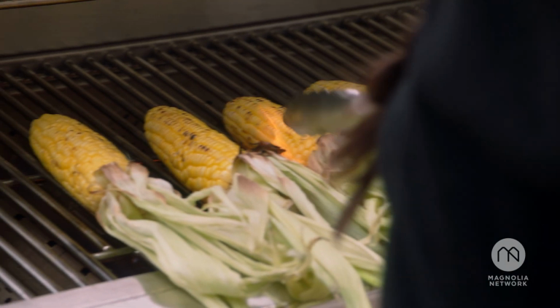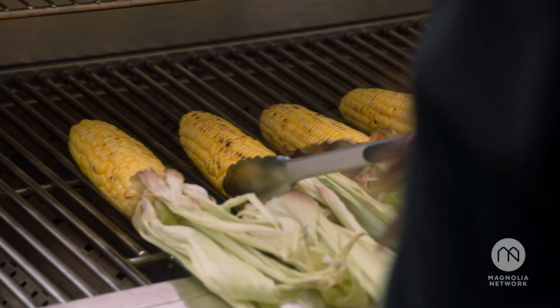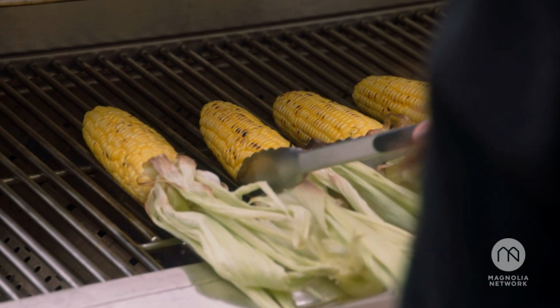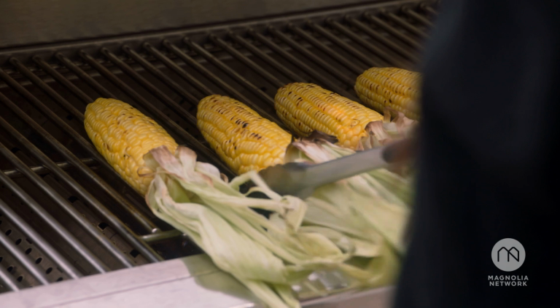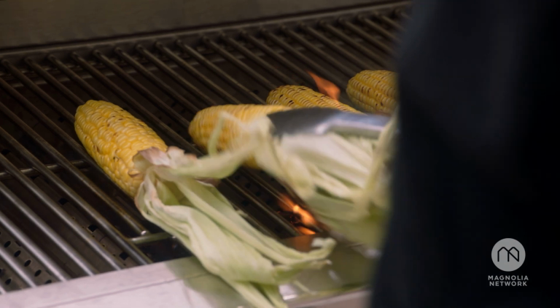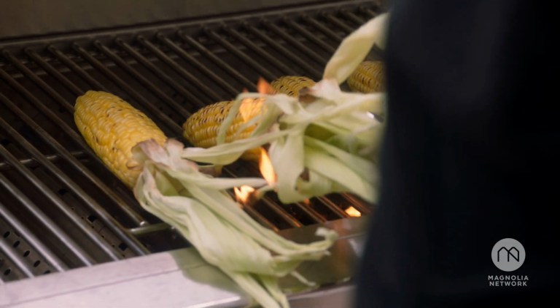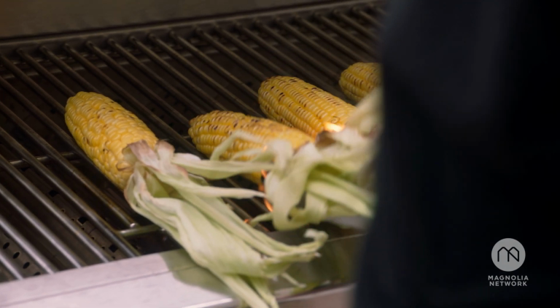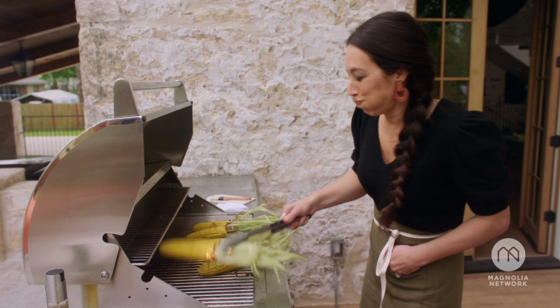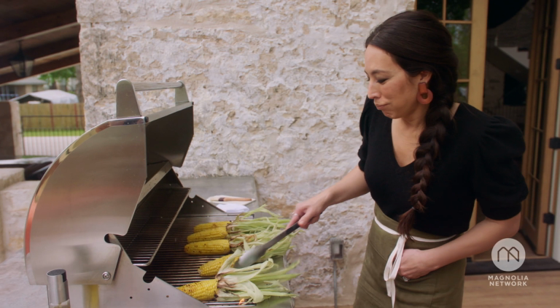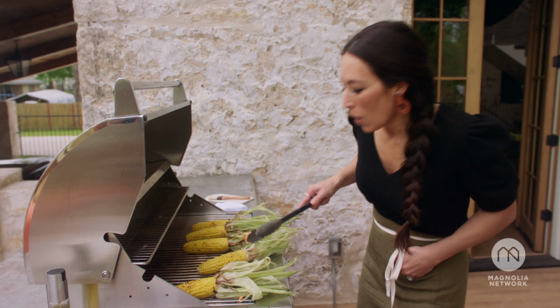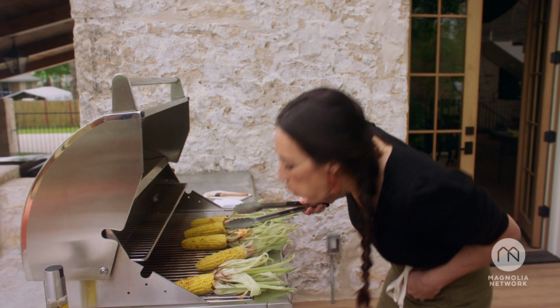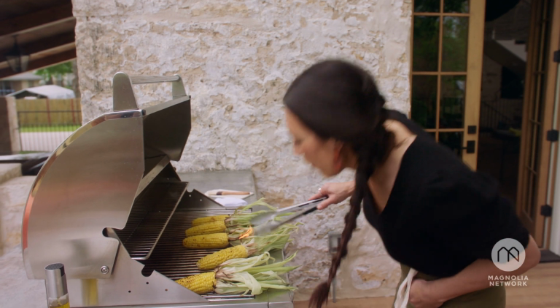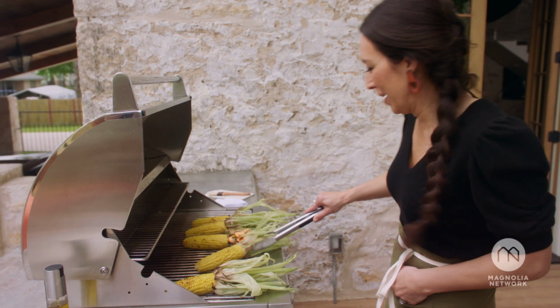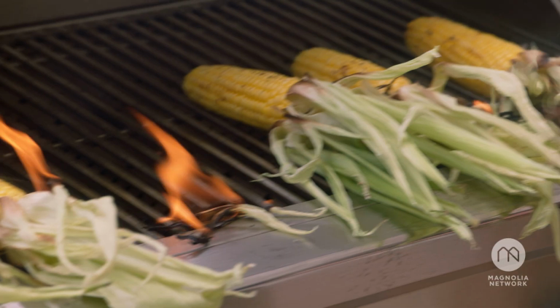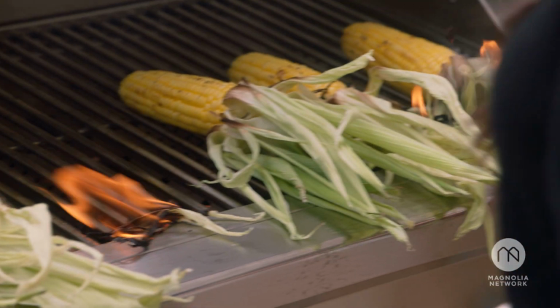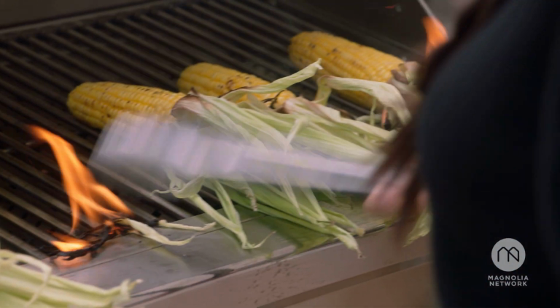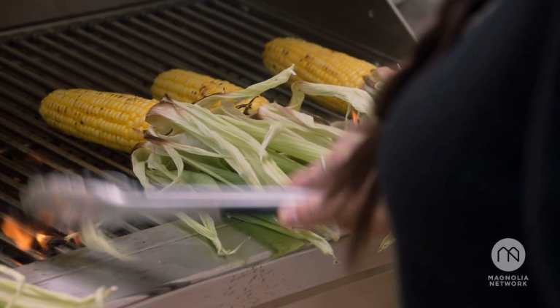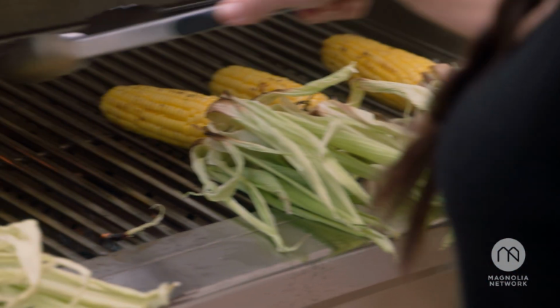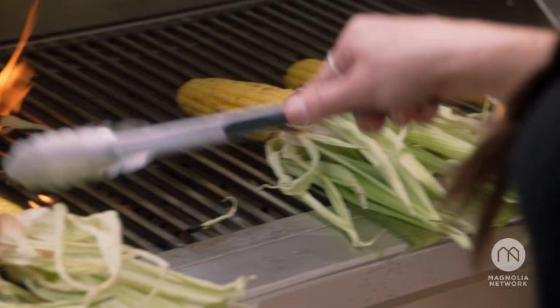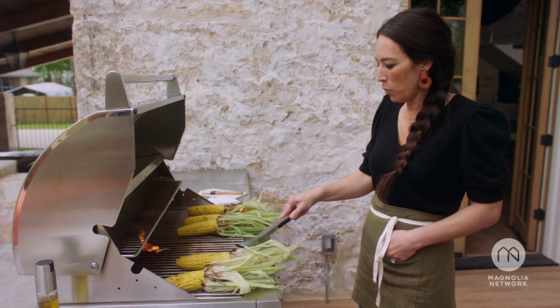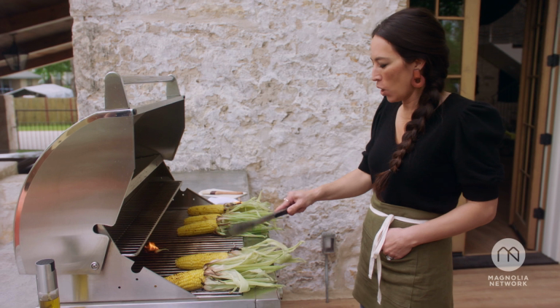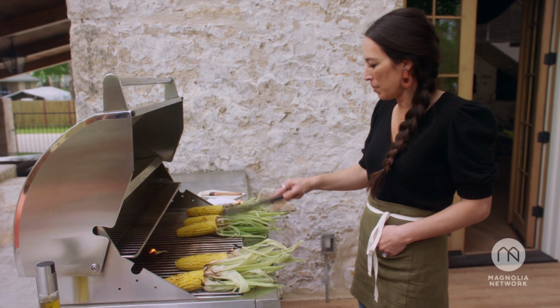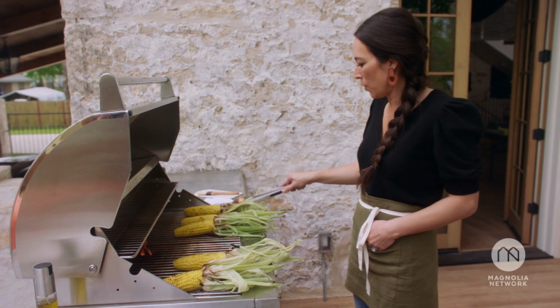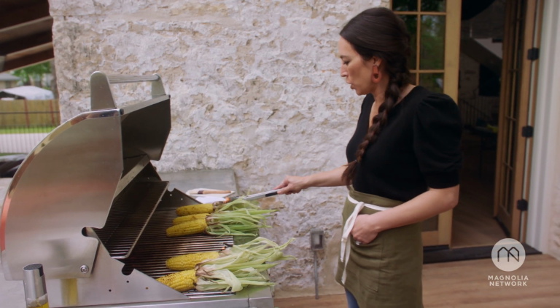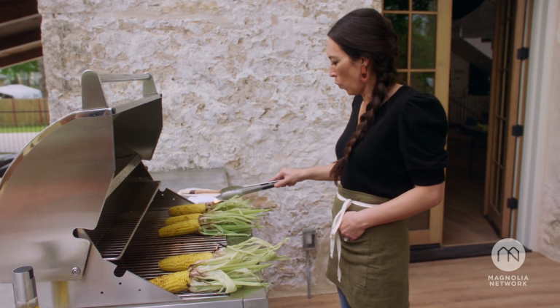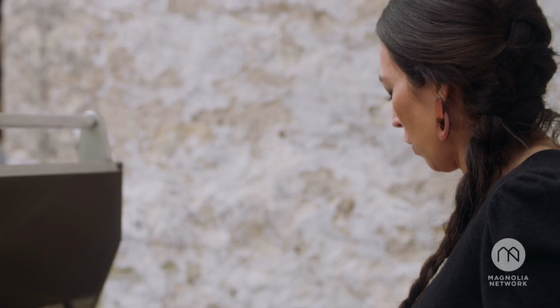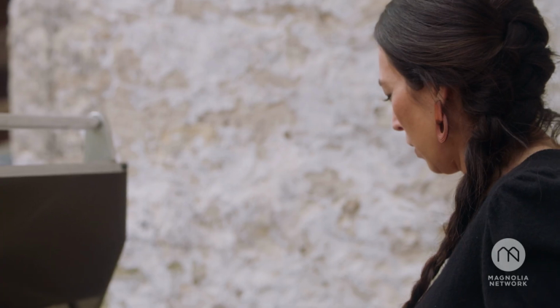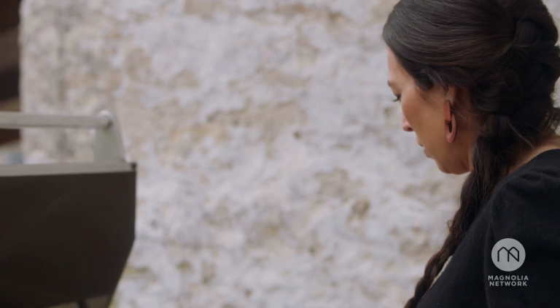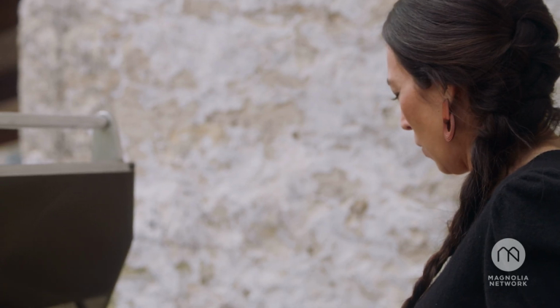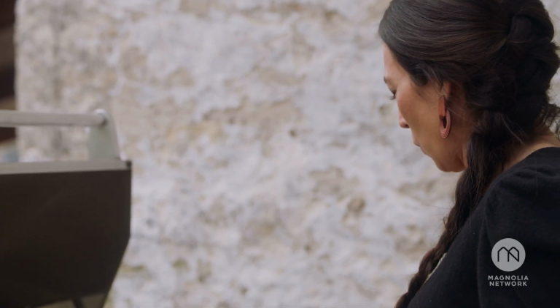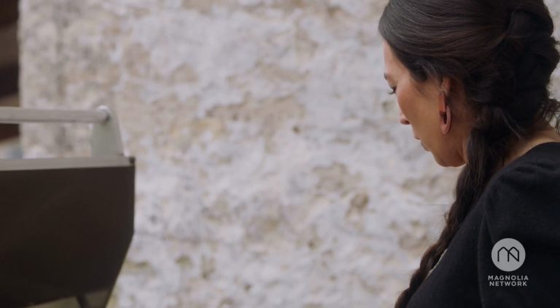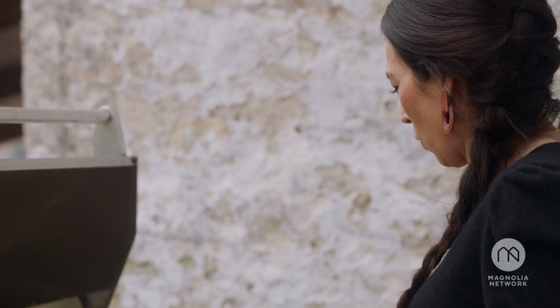I just started it on fire! Everyone calm down — it's just corn. Corn, corn, corn.